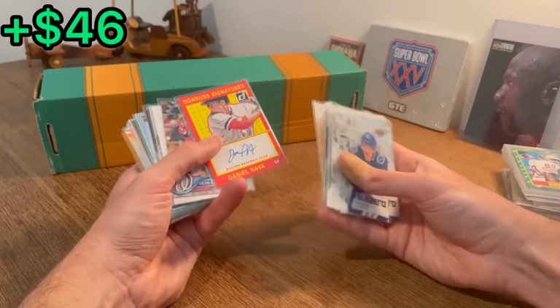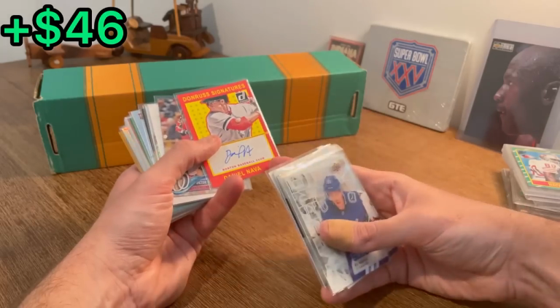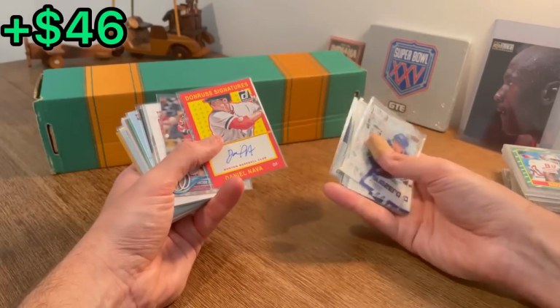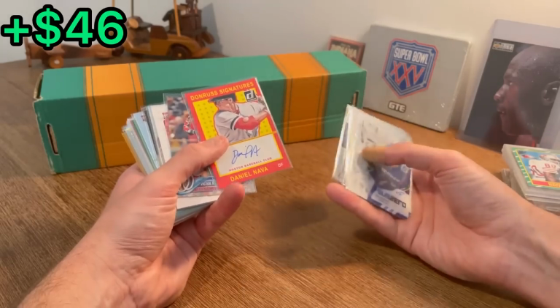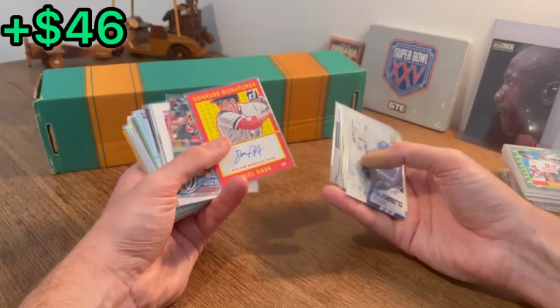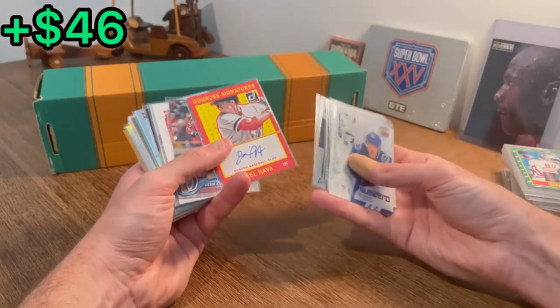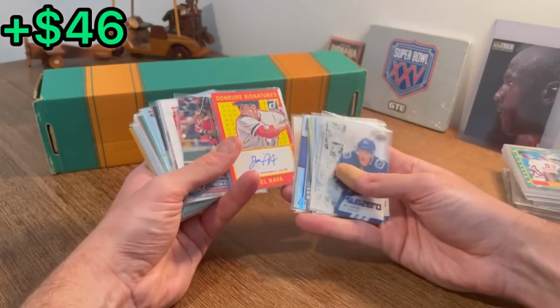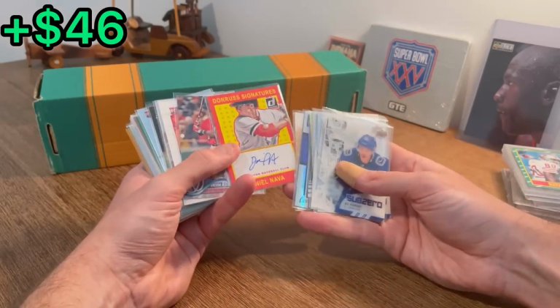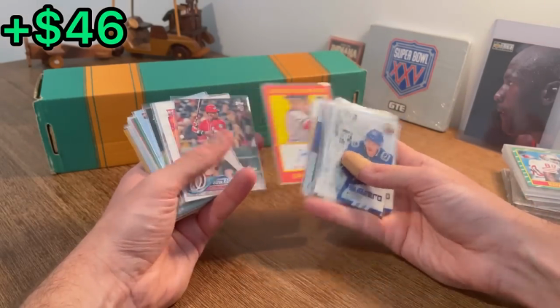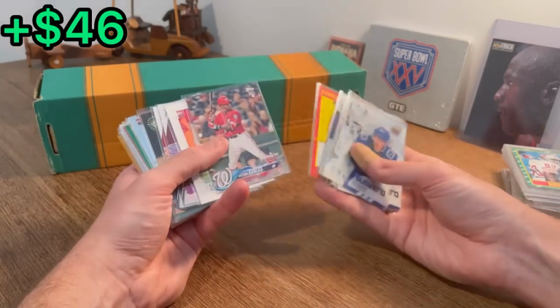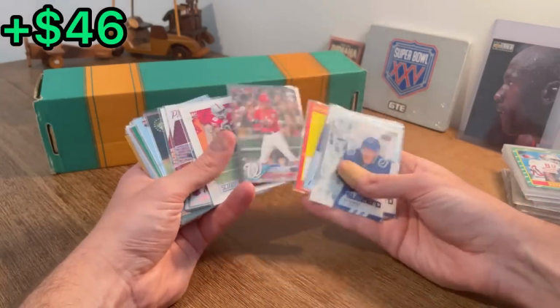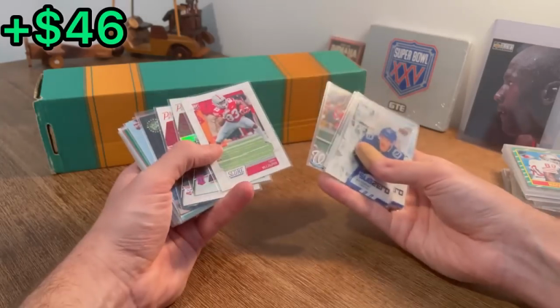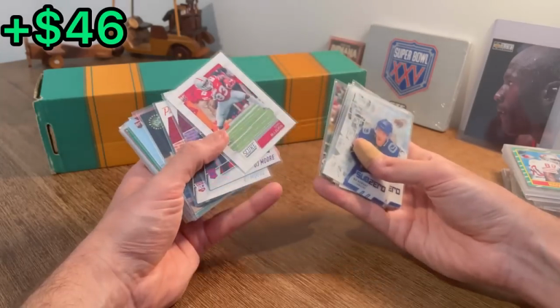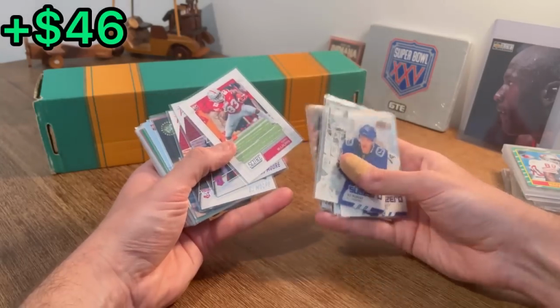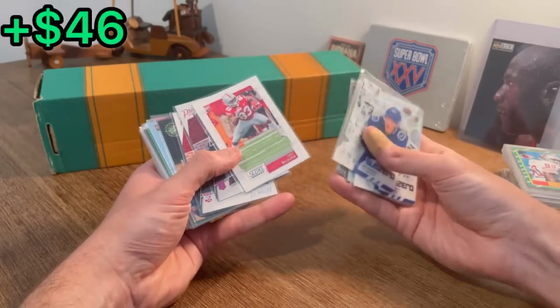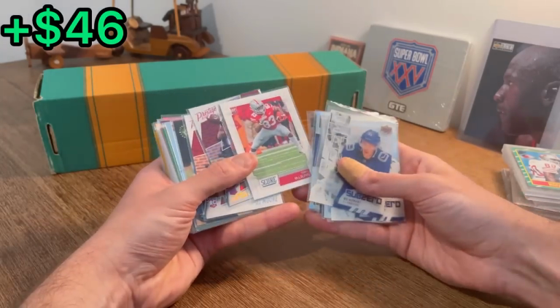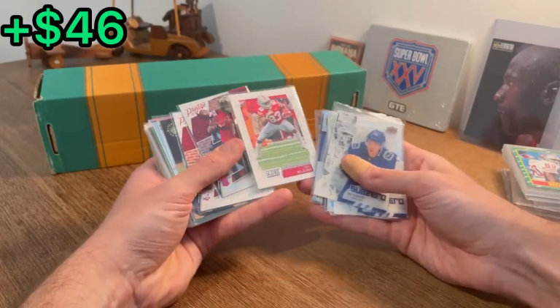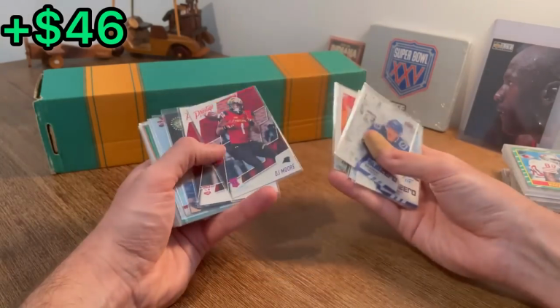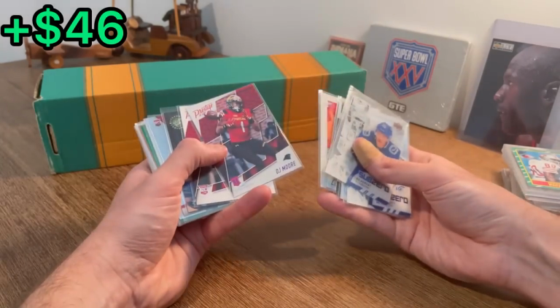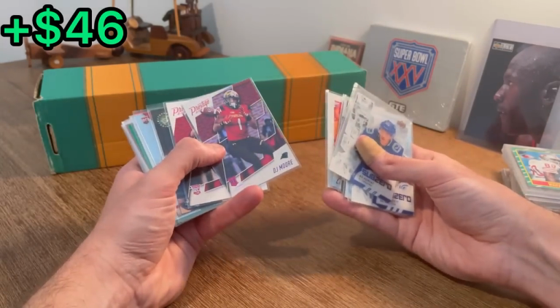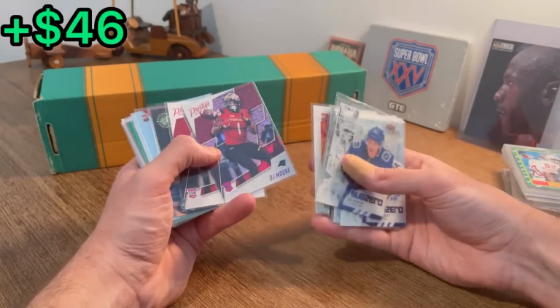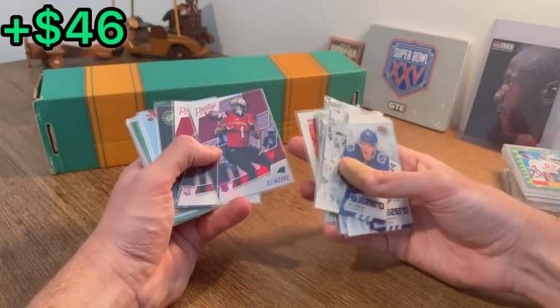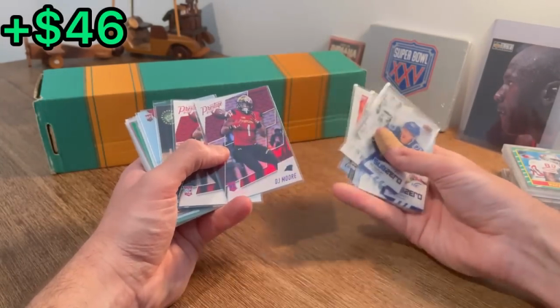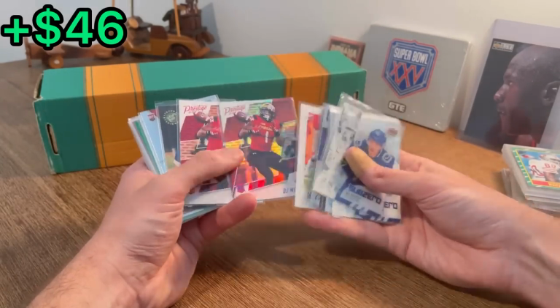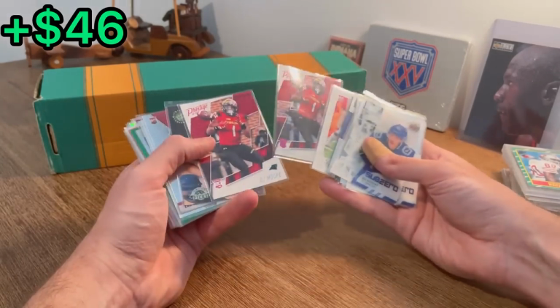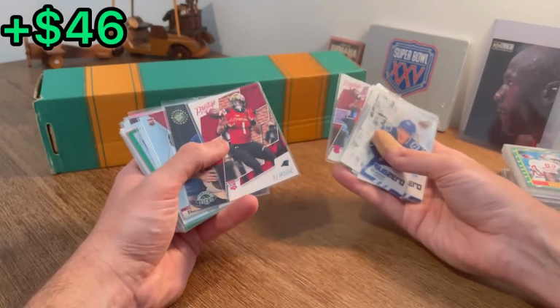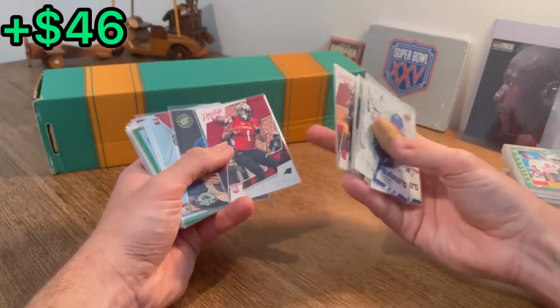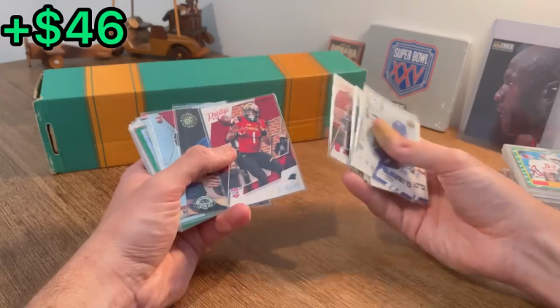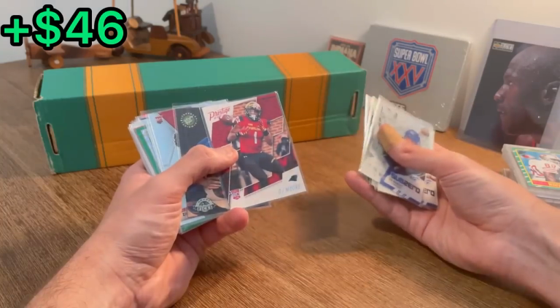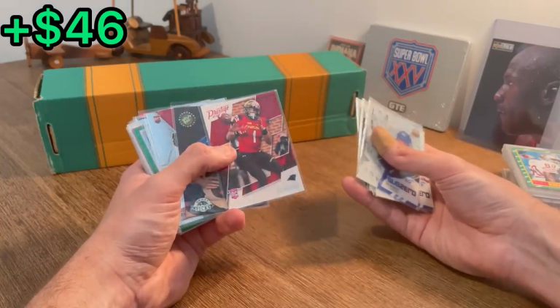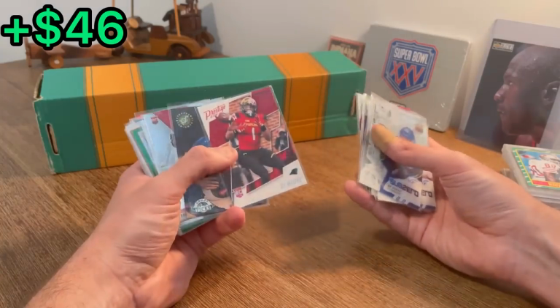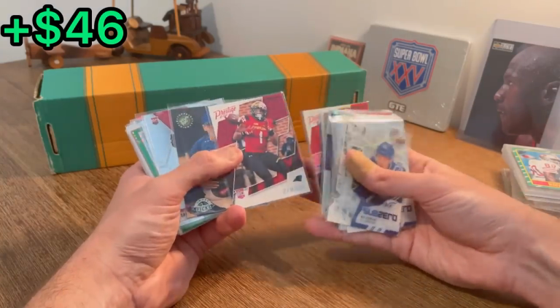Oh, there we go — another auto. Daniel Nava. Robles, Terry McClure rookie card. Oh, there we go — Extra Points DJ Moore. We'll do this. DJ Moore rookie card is the next Easter egg. Good luck.